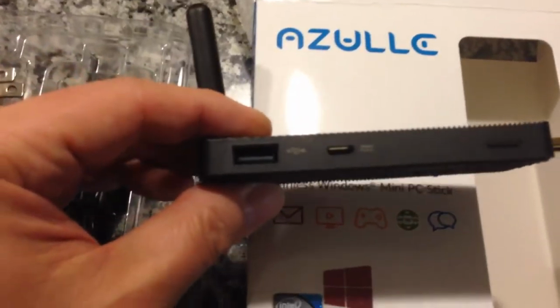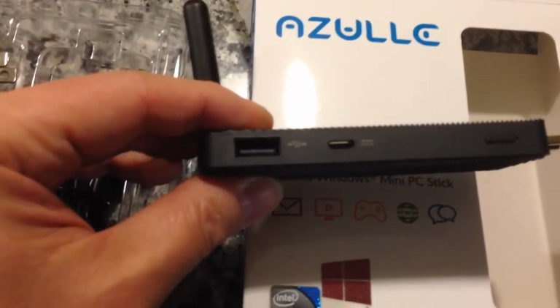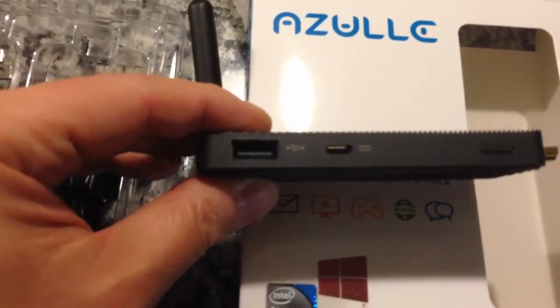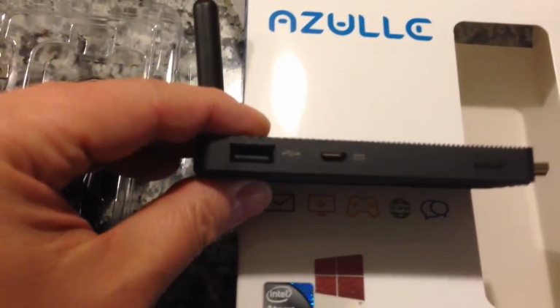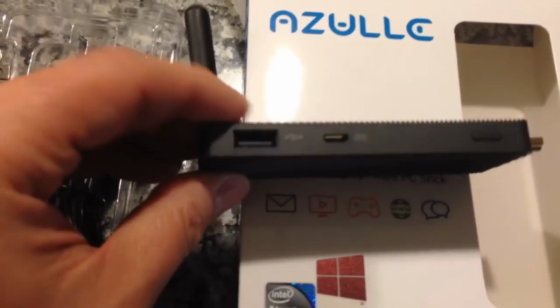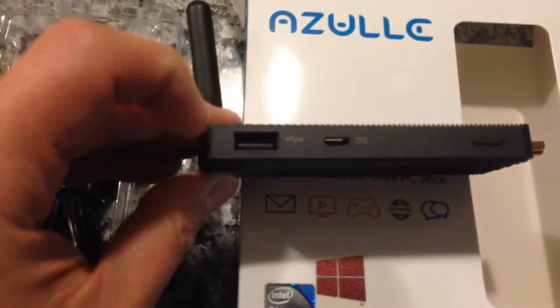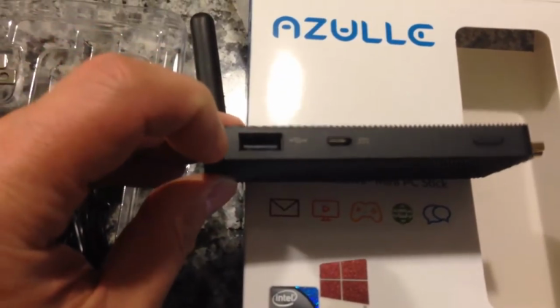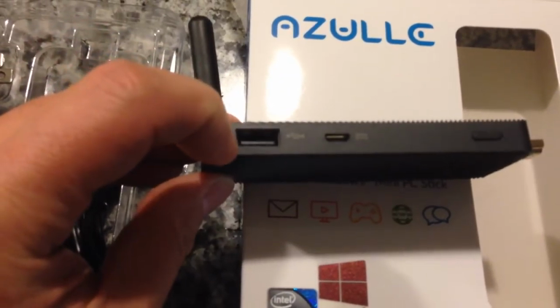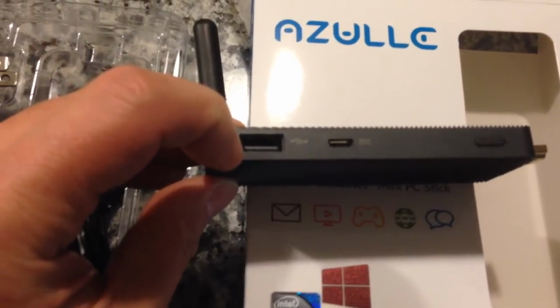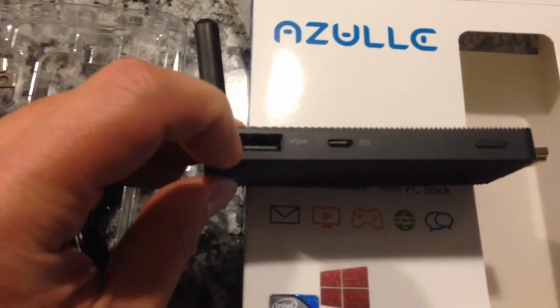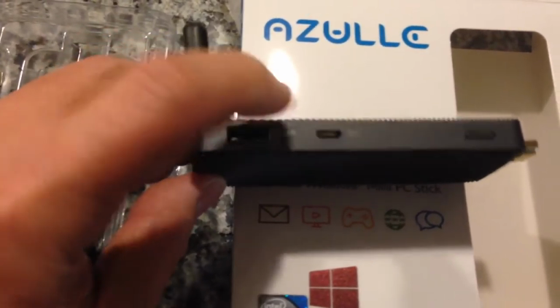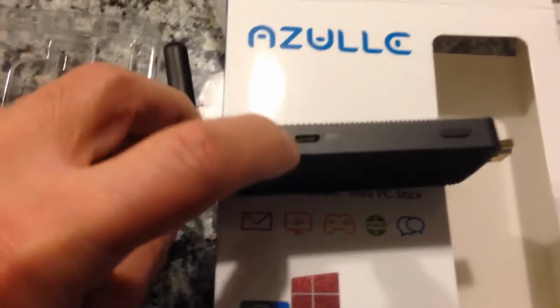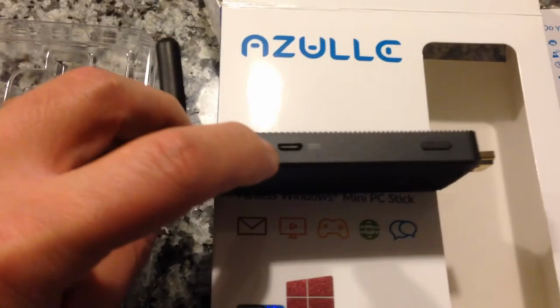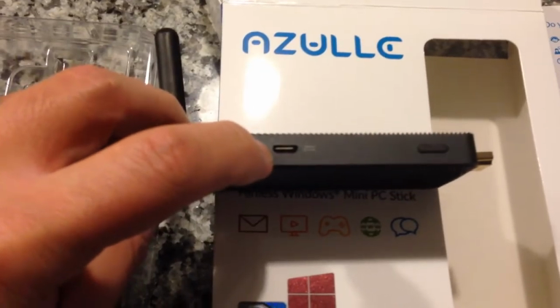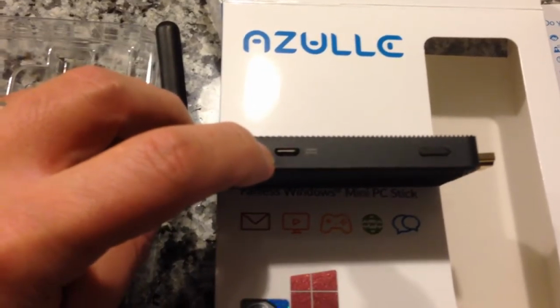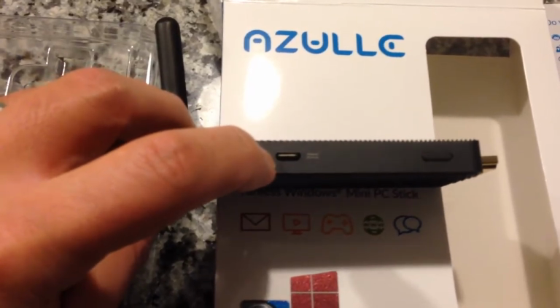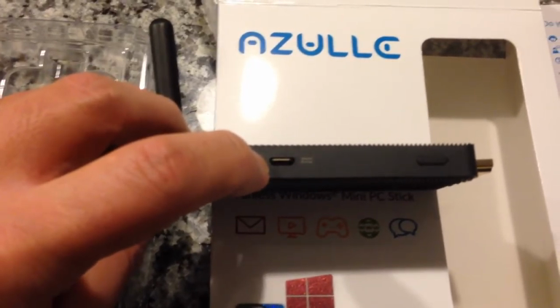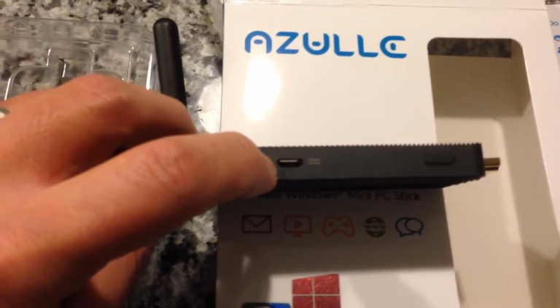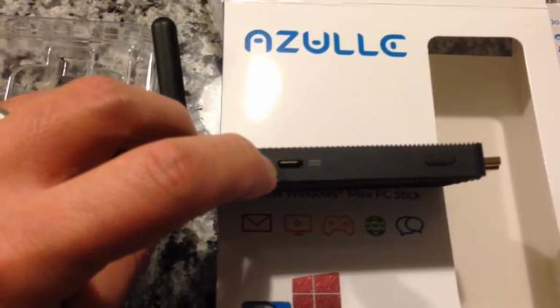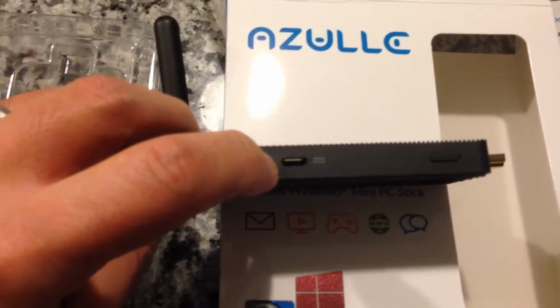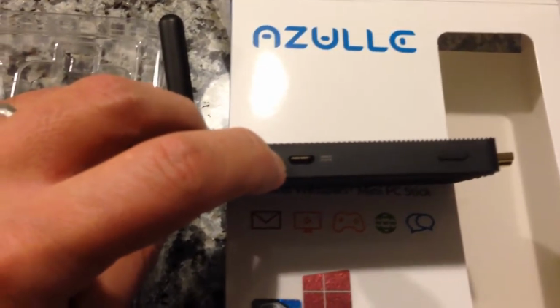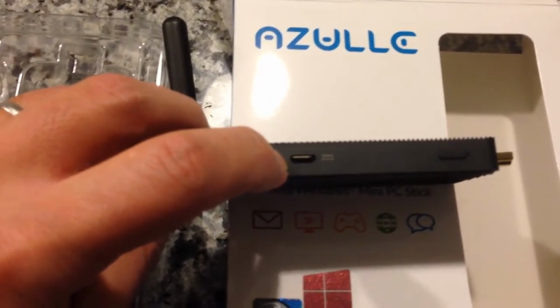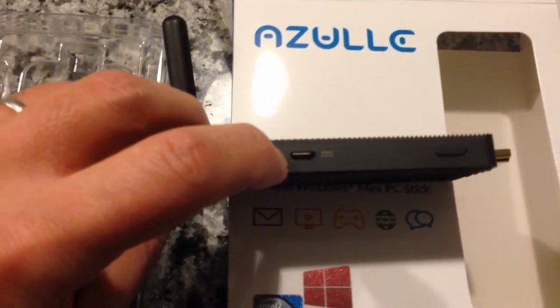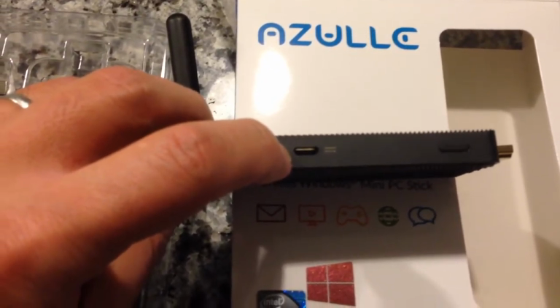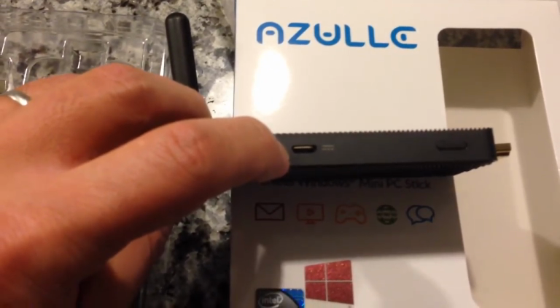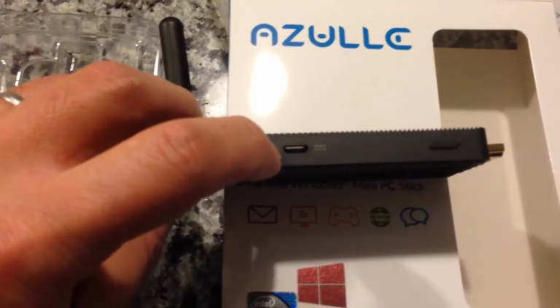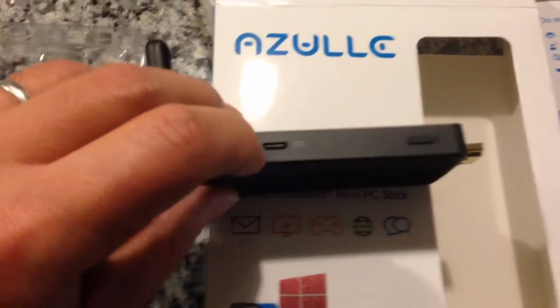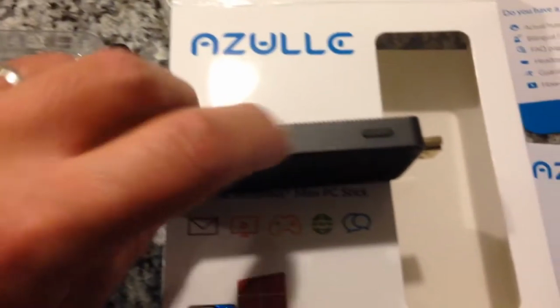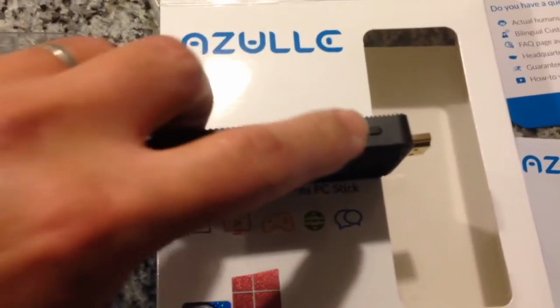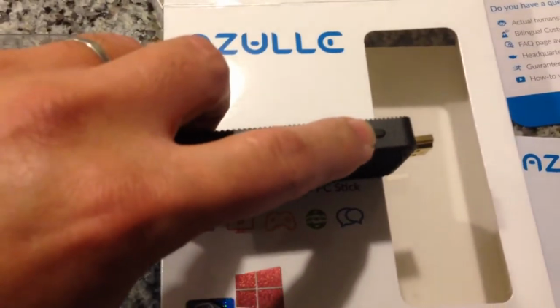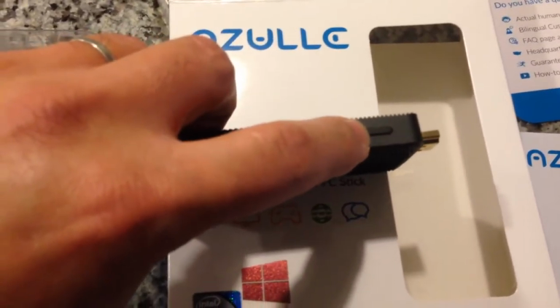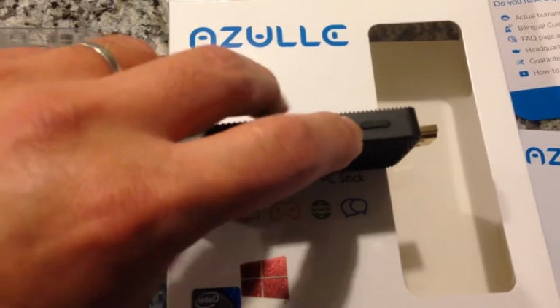On this side you have a full USB port. This micro USB port is actually for the power adapter. And here's the power switch.